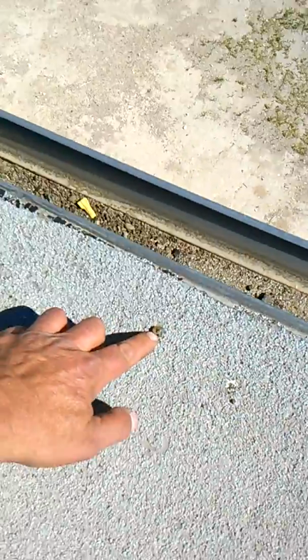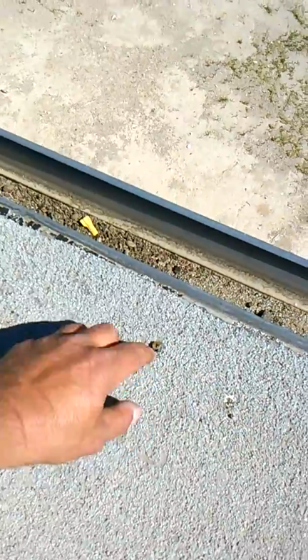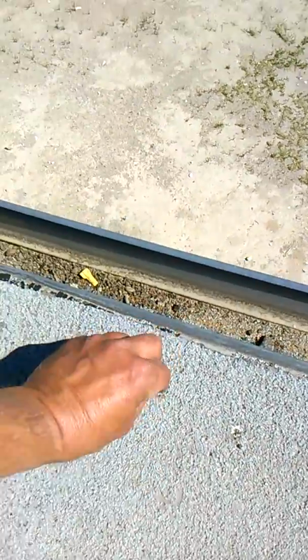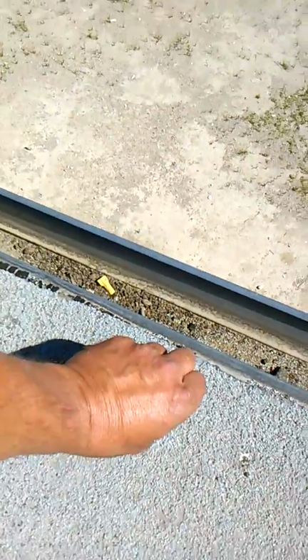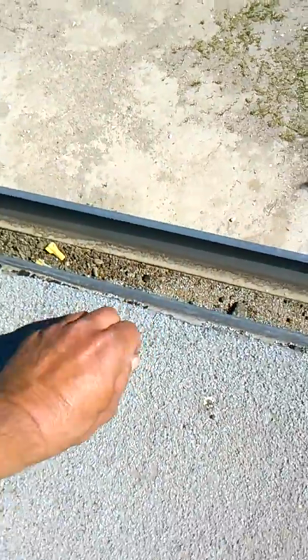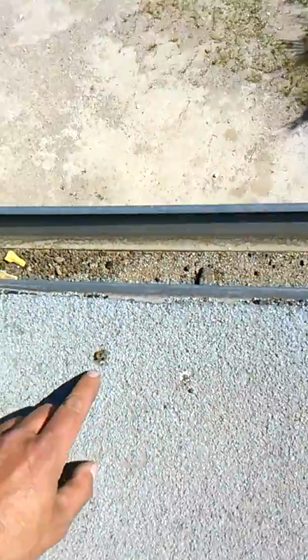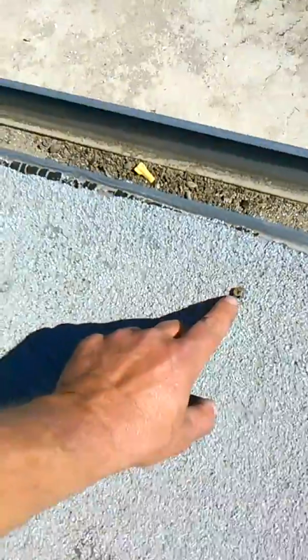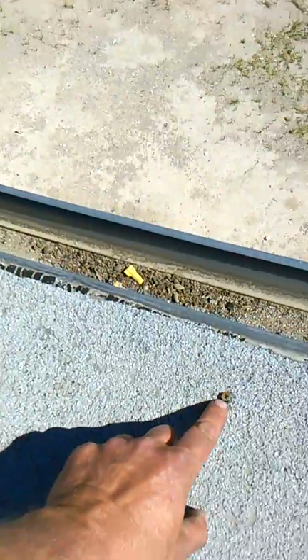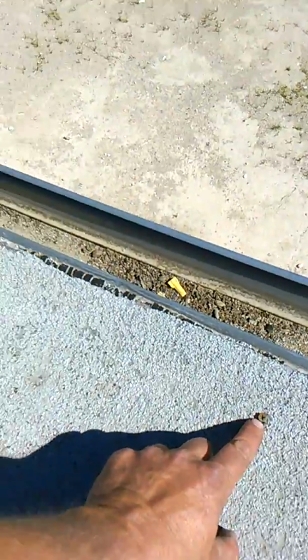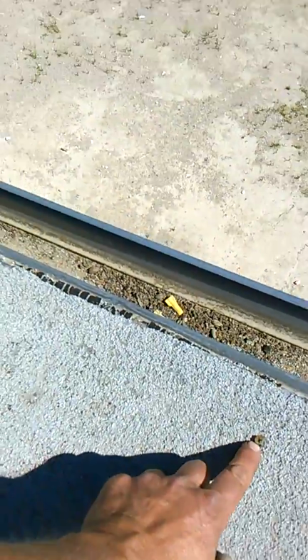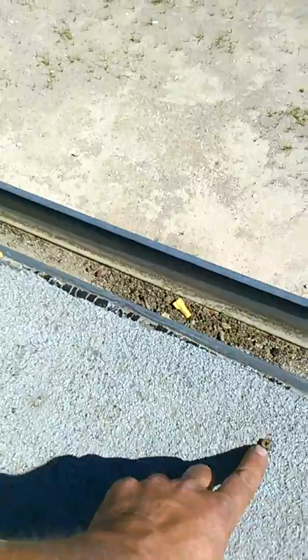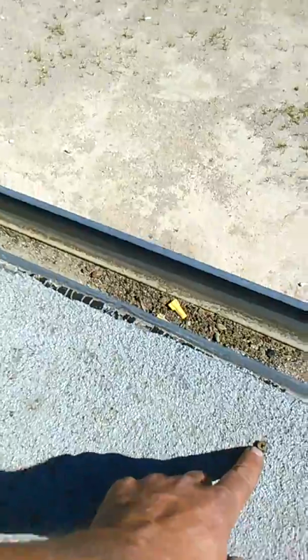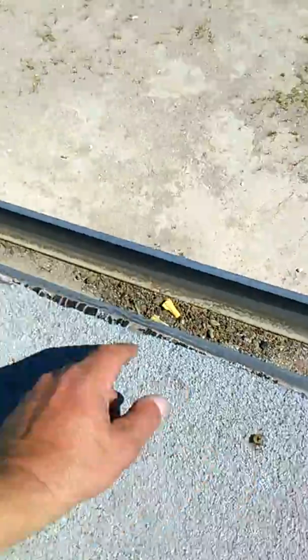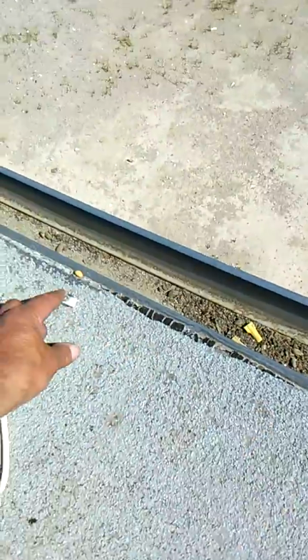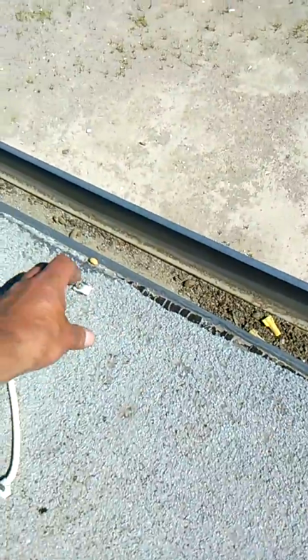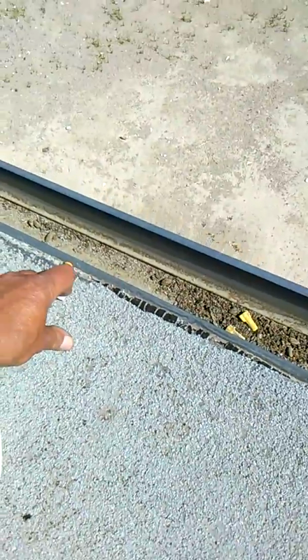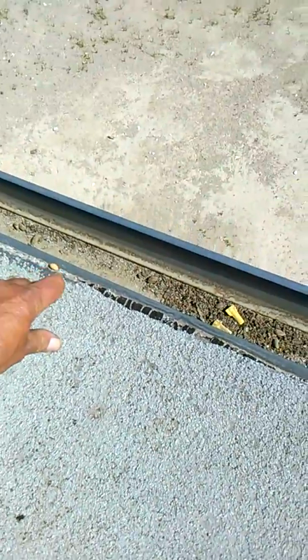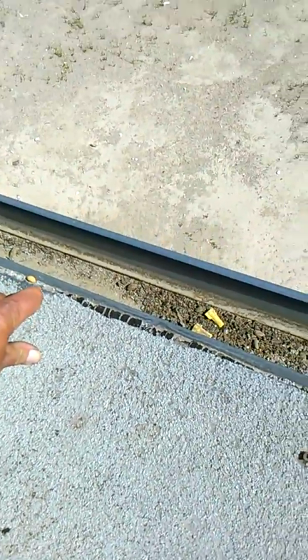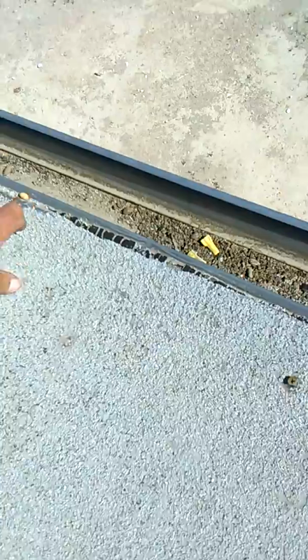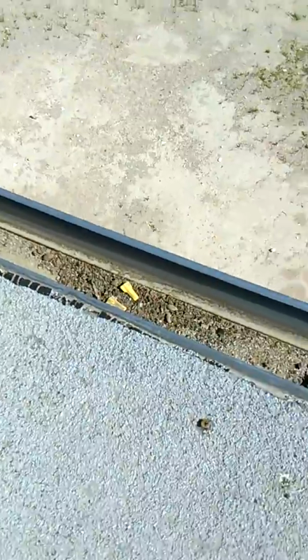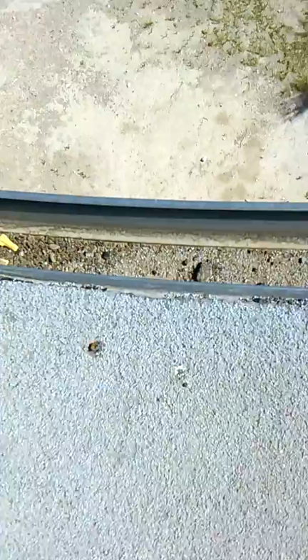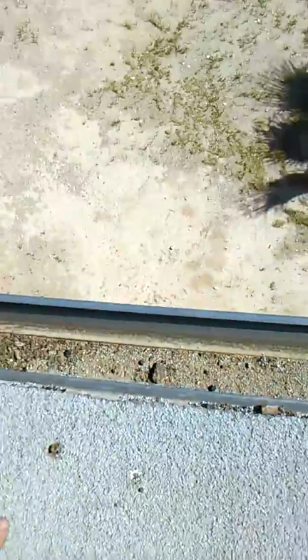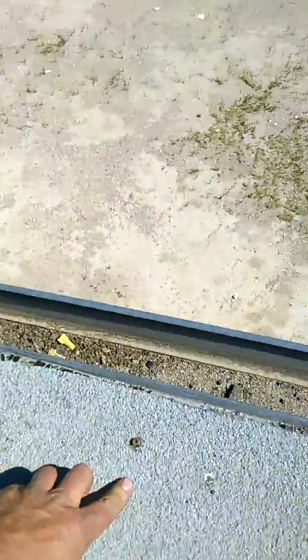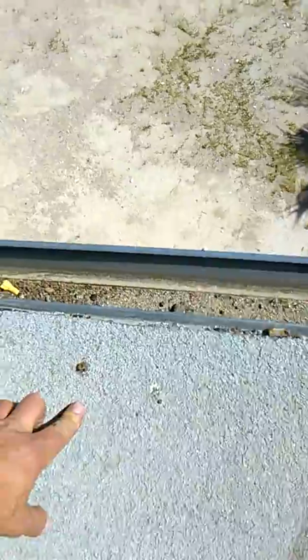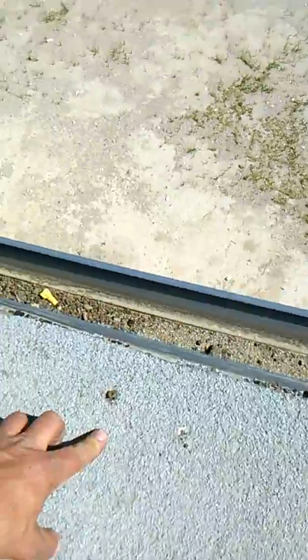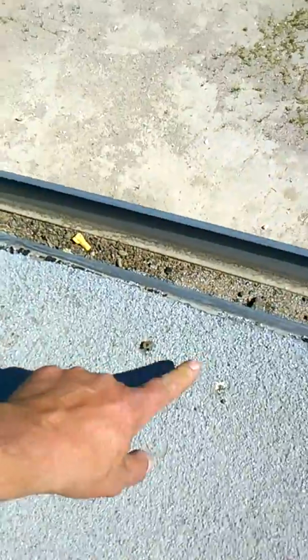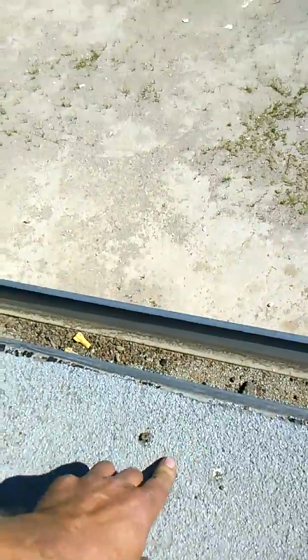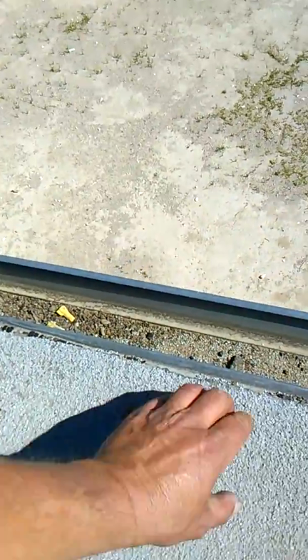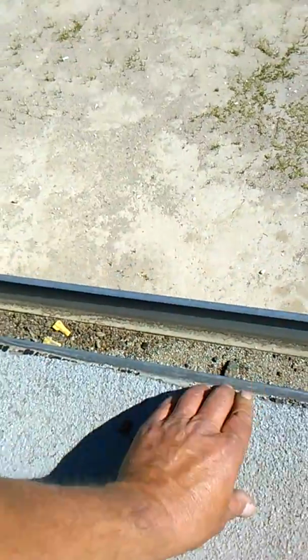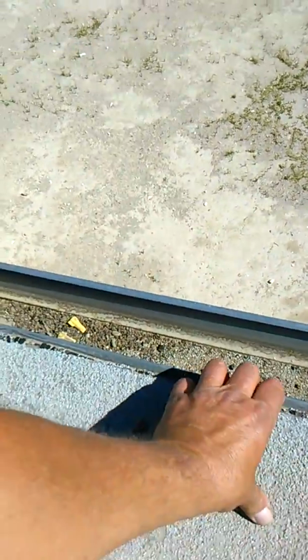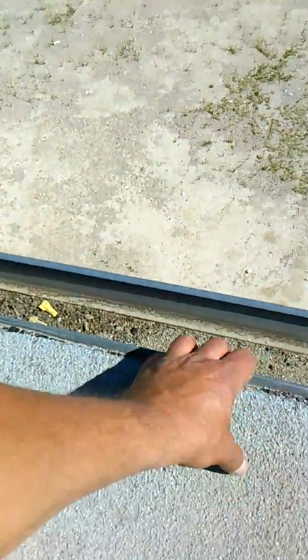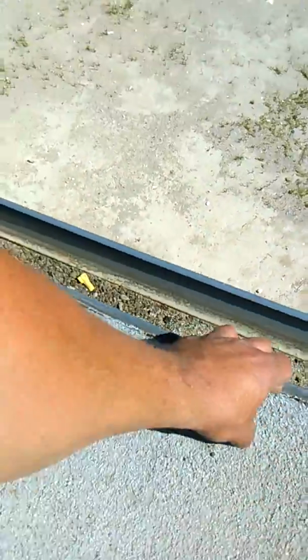Right here, some idiot put a screw in here. That's going straight through. There's another one right there. When there's a puddle here, that screw will leak into the house.